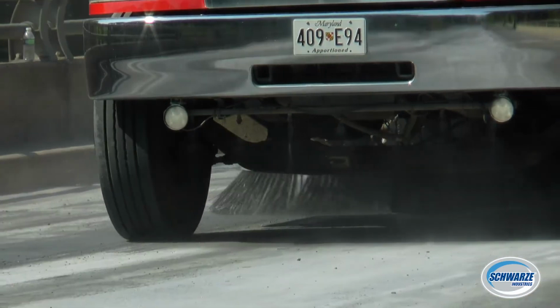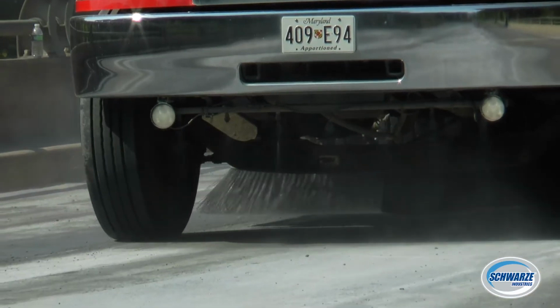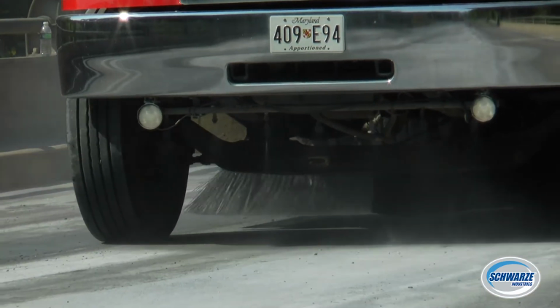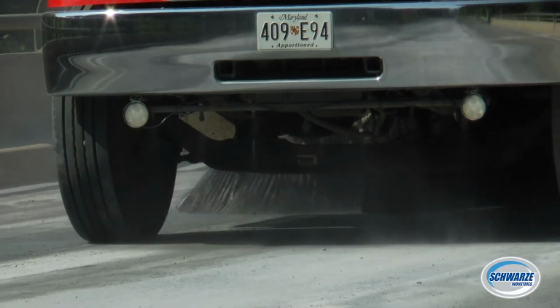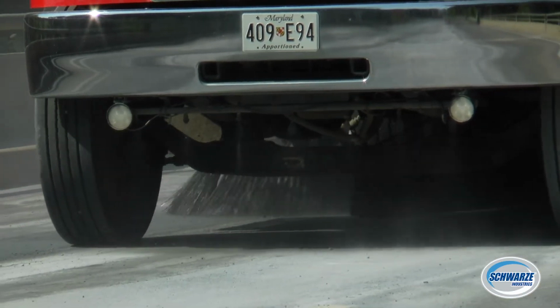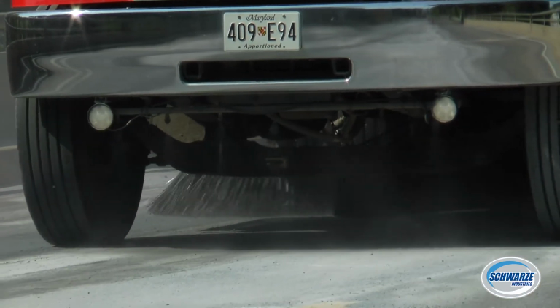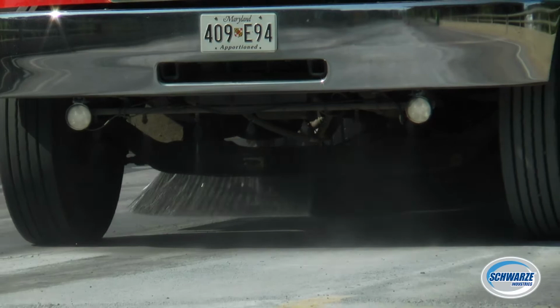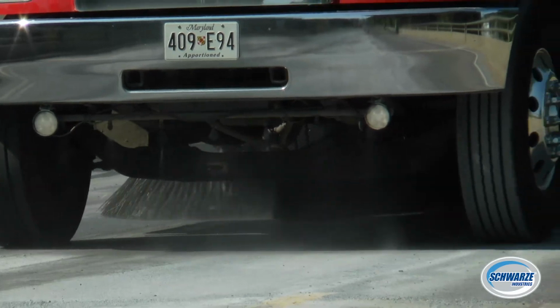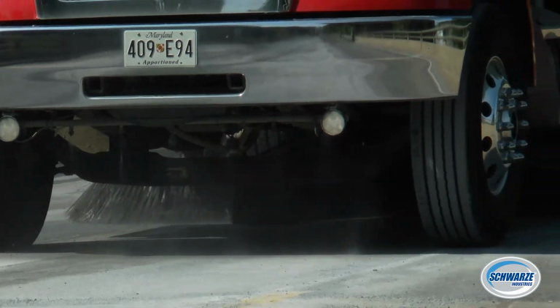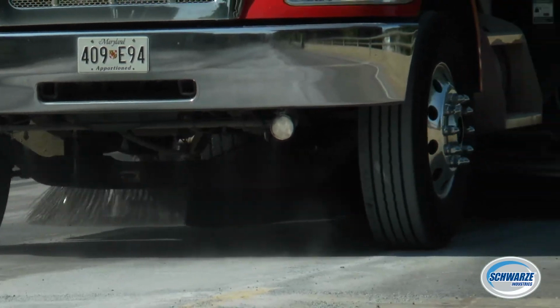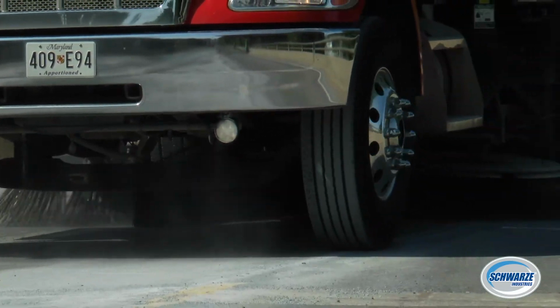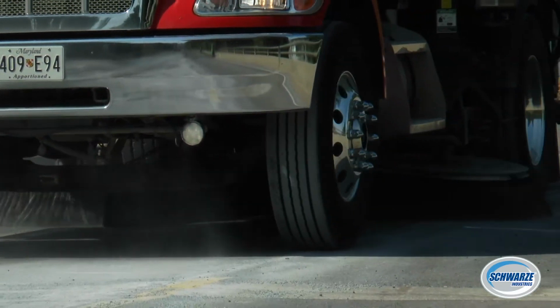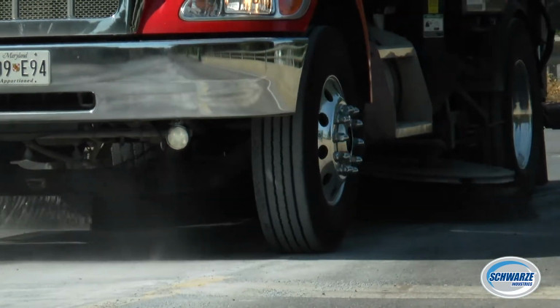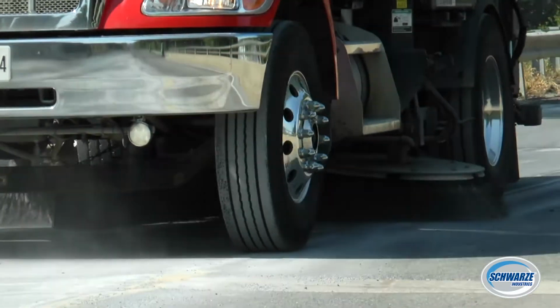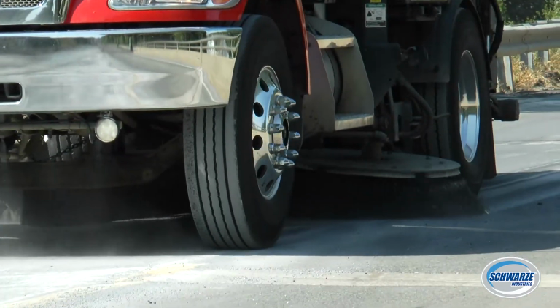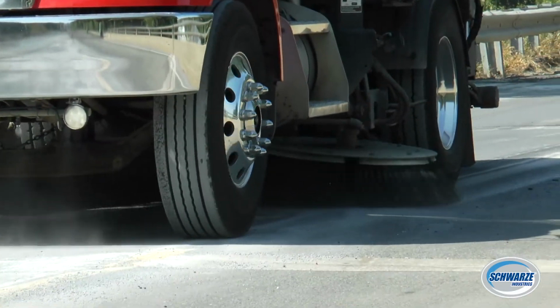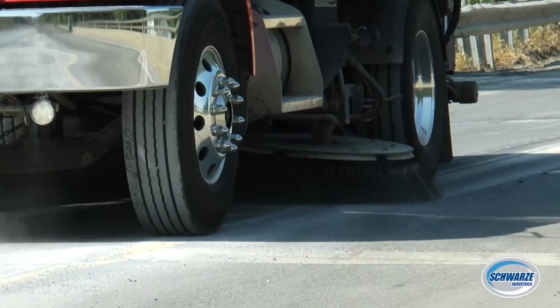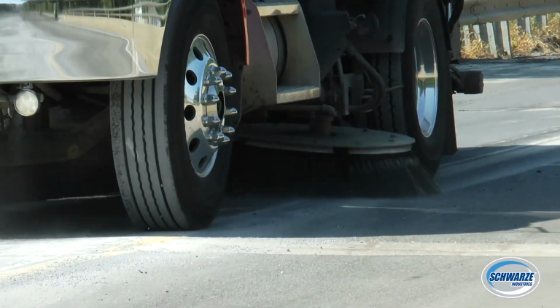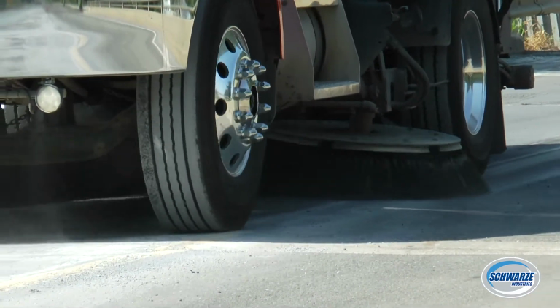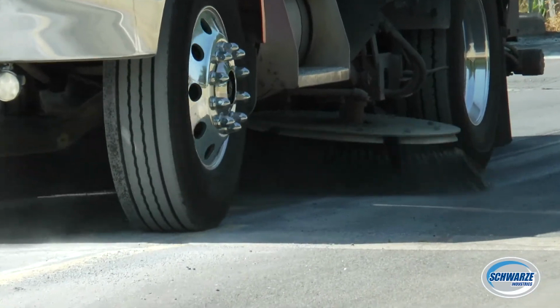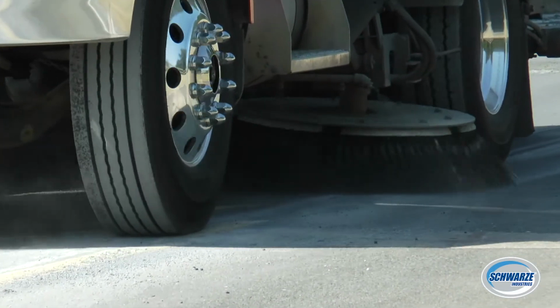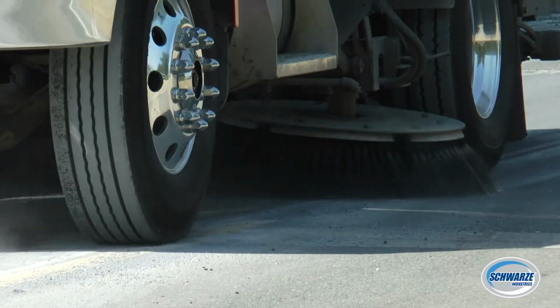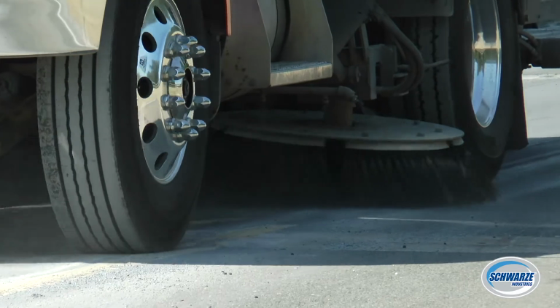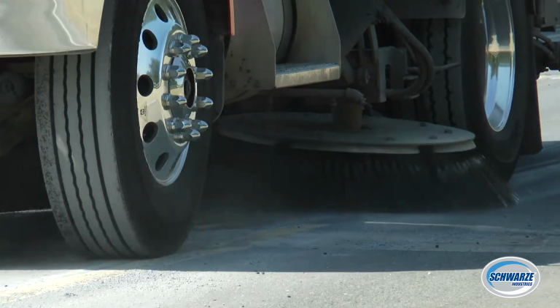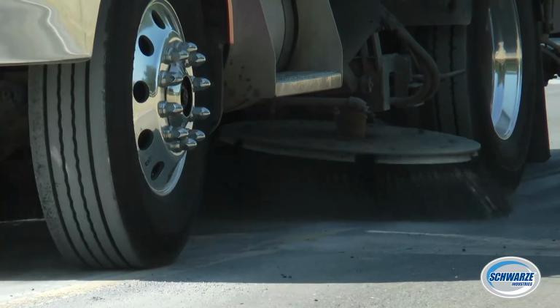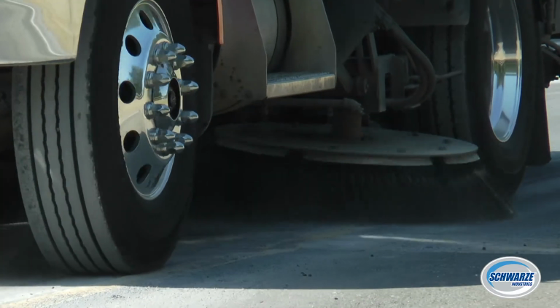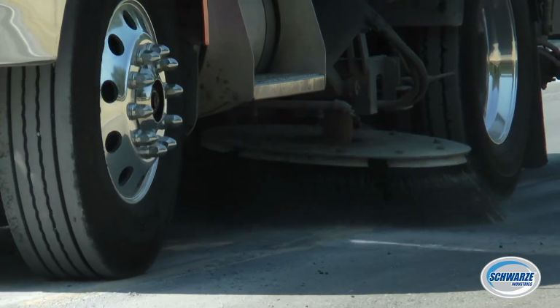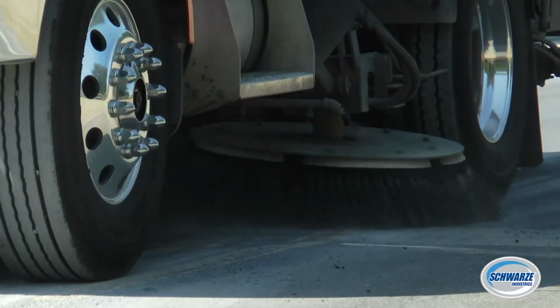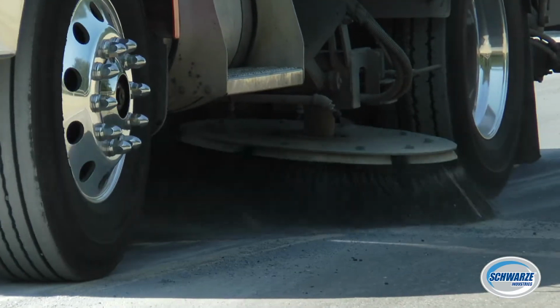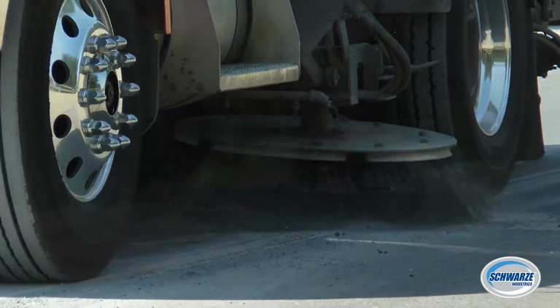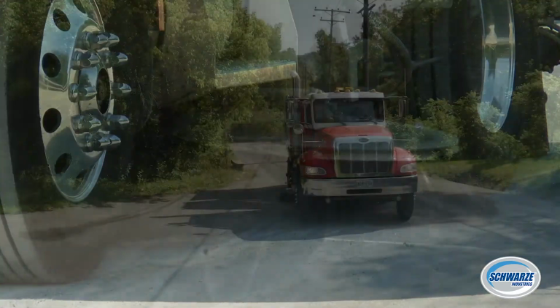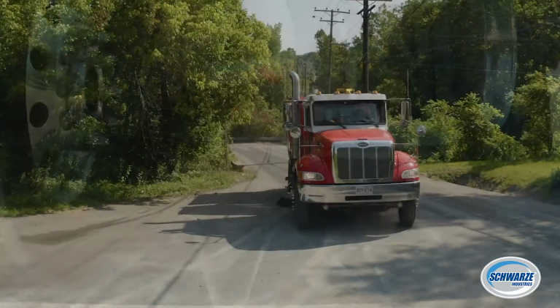I use the water pretty much every job. If I'm on a dirt job, I use the sprayers in the front, in the gutter broom, and before the rear broom. Today when I was sweeping, I was only using my front water and my side water because it wasn't a too dusty of a road.